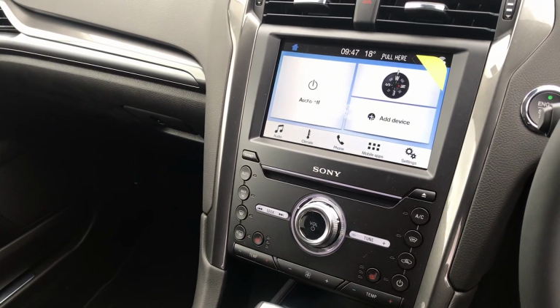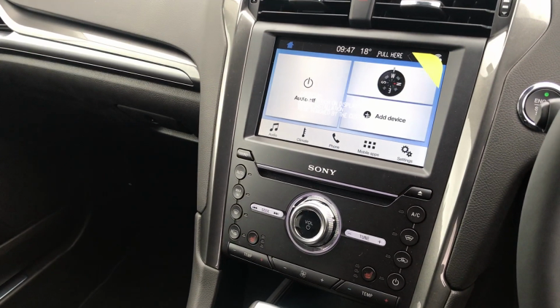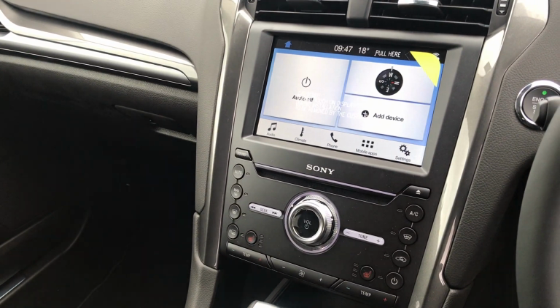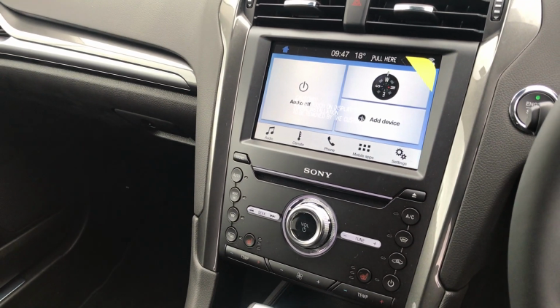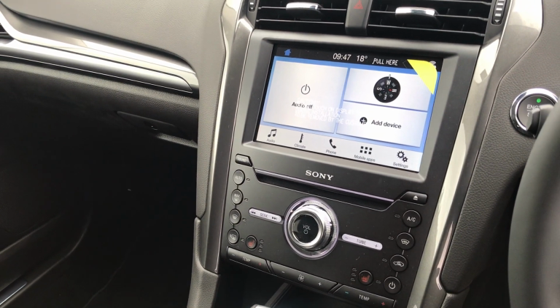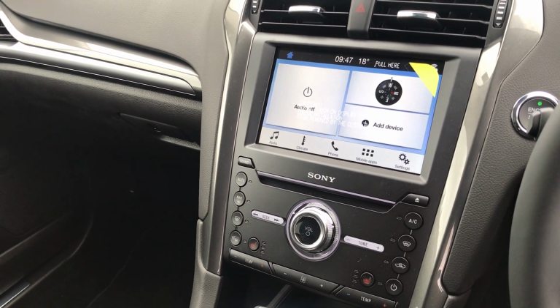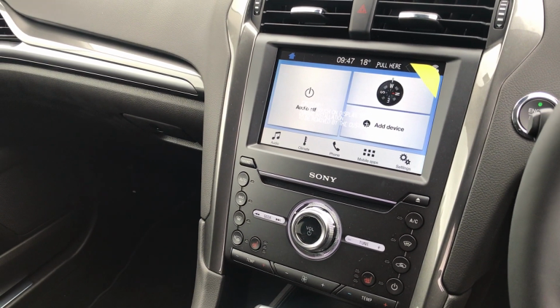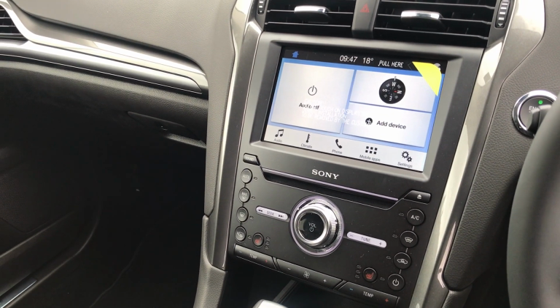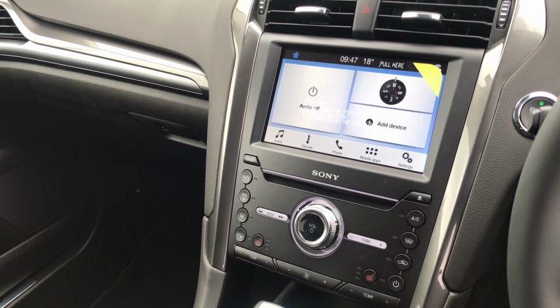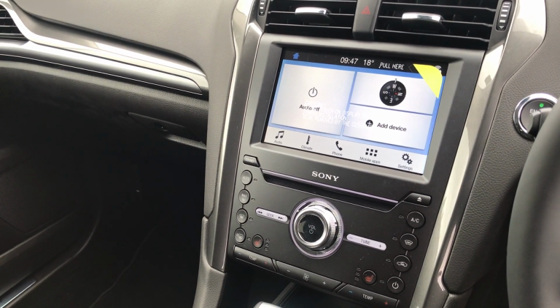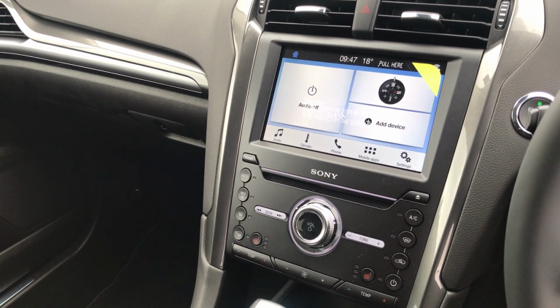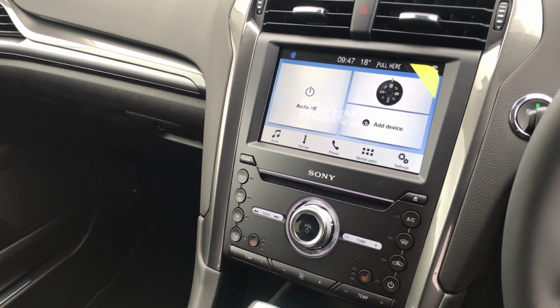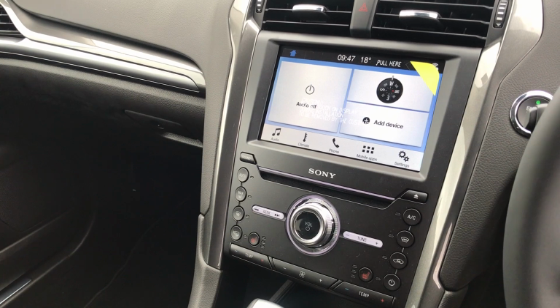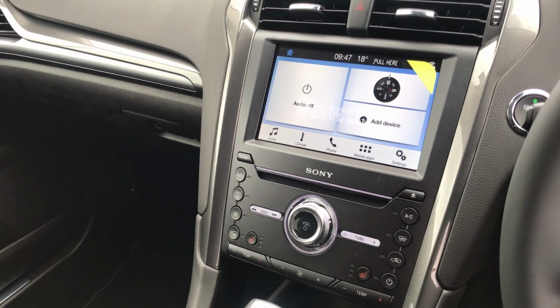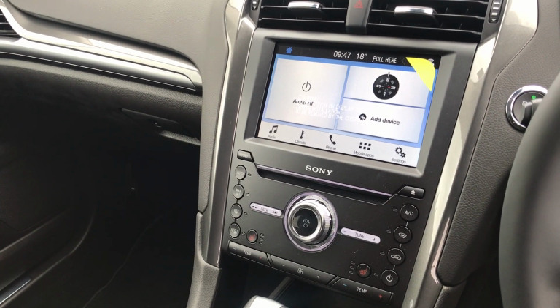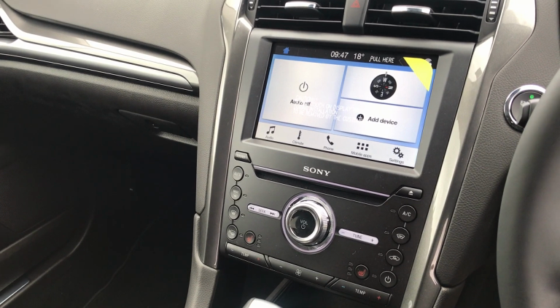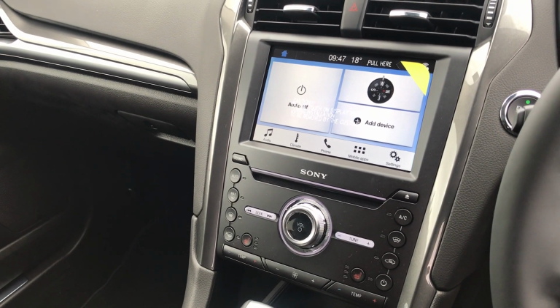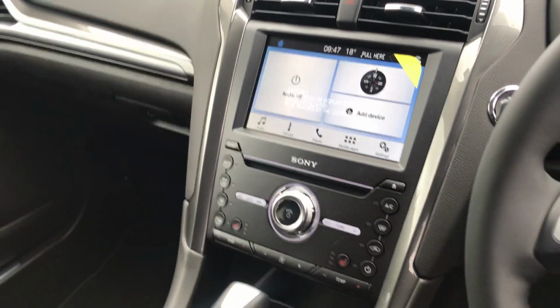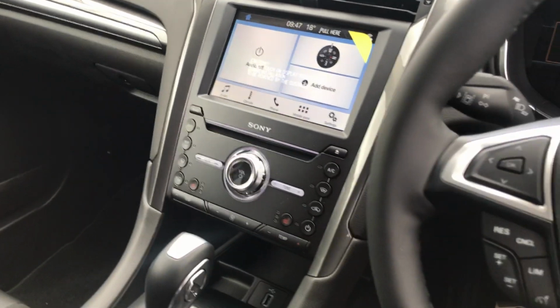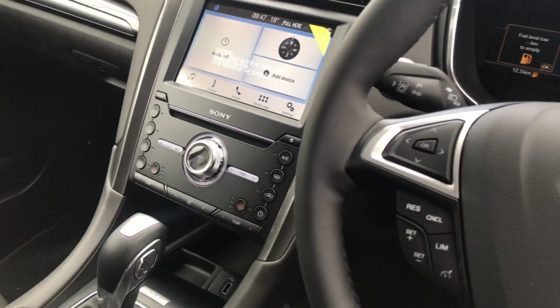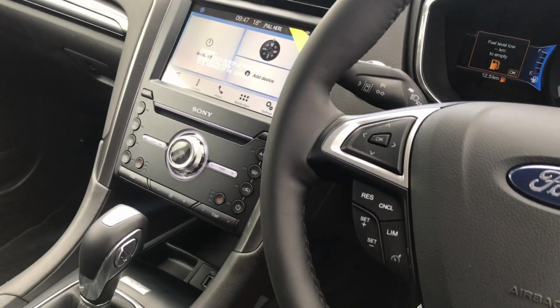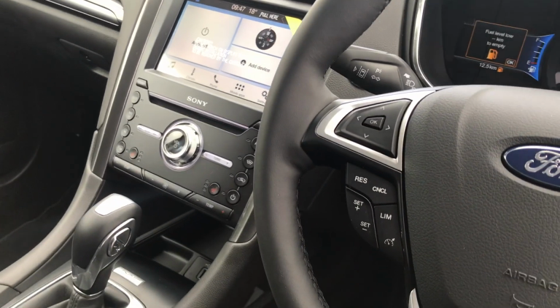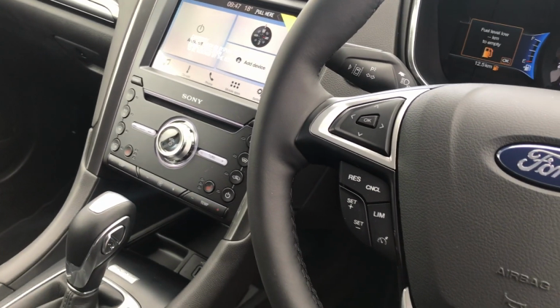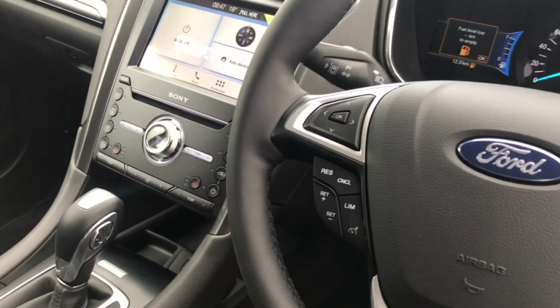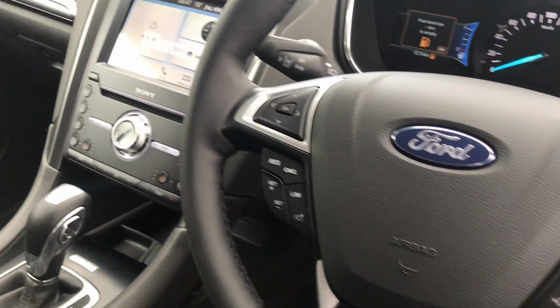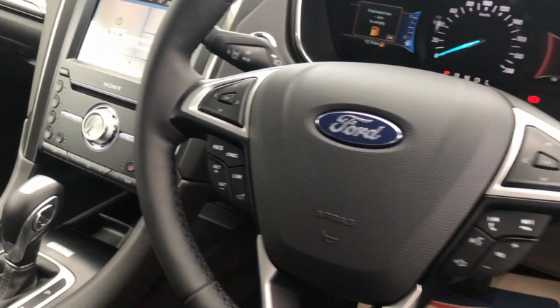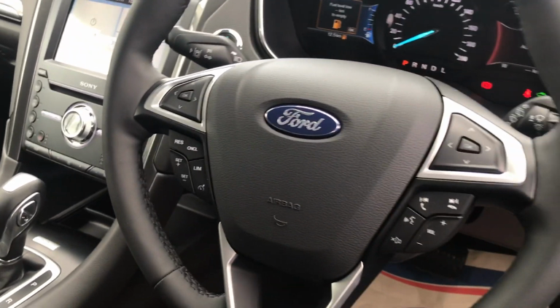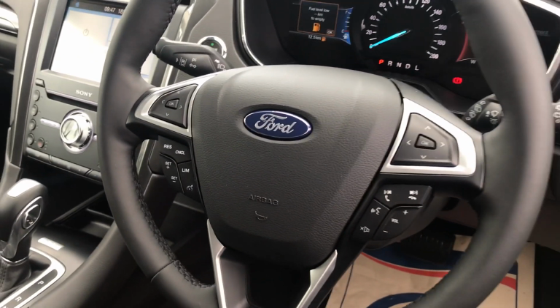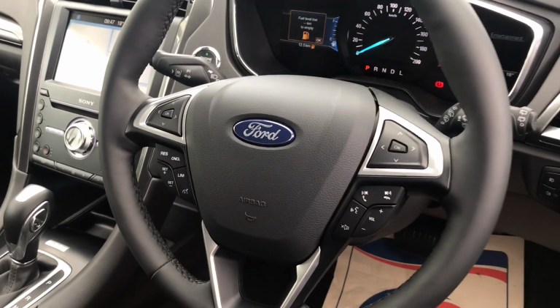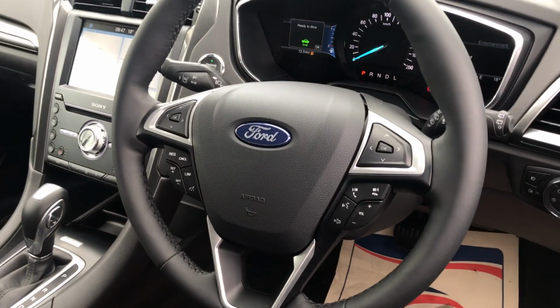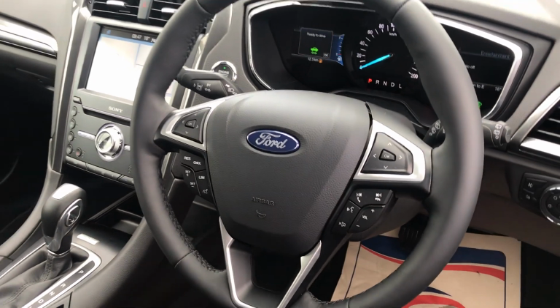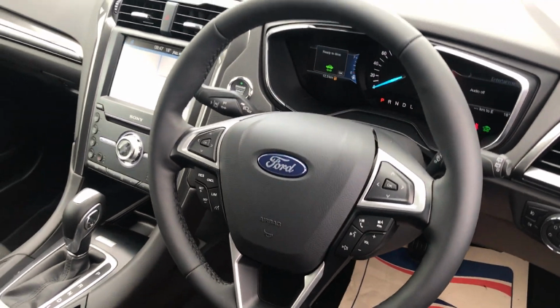We've heated seats, we've our touchscreen here with Apple CarPlay, Android Auto, and full Ford Sync as well. Cruise control and multi-function steering wheel are all standard on this car.